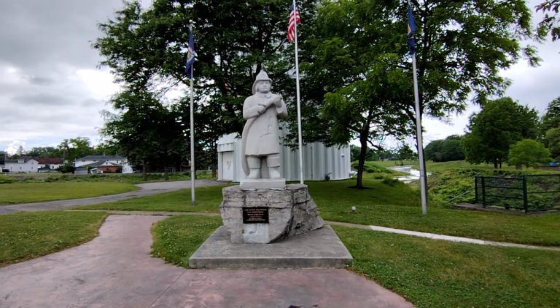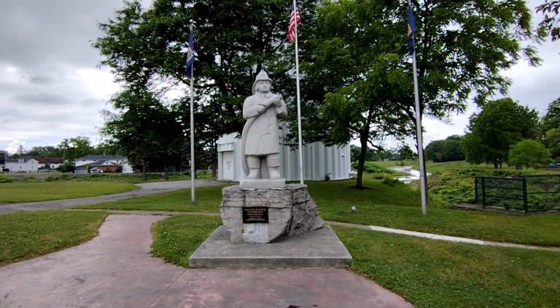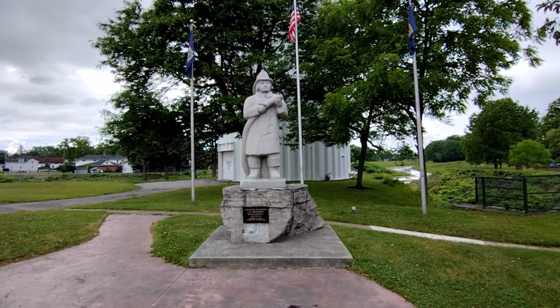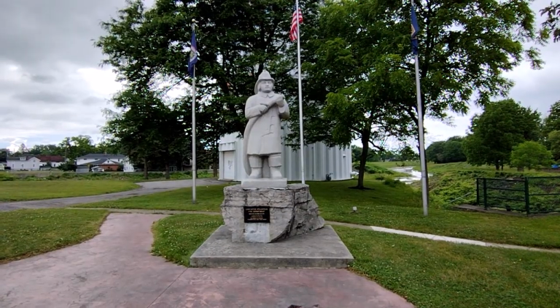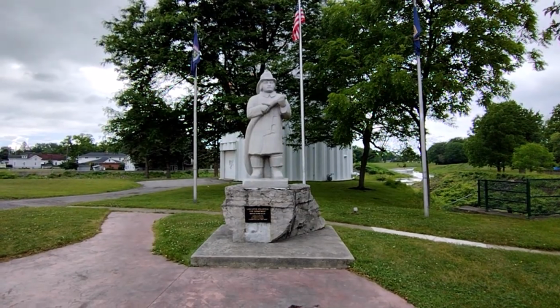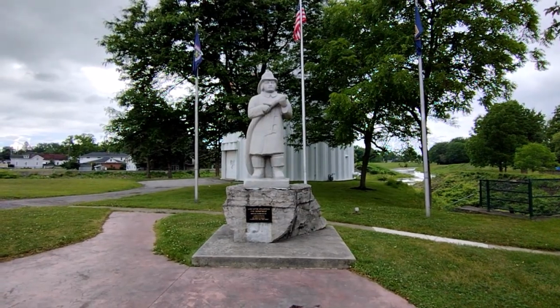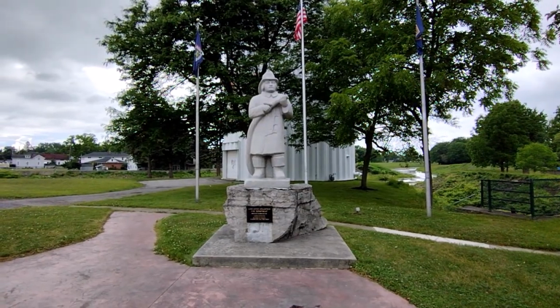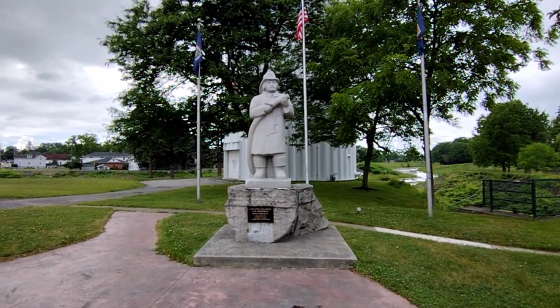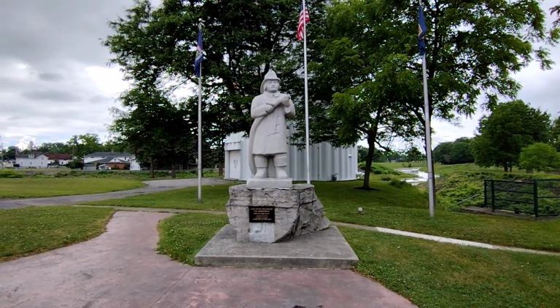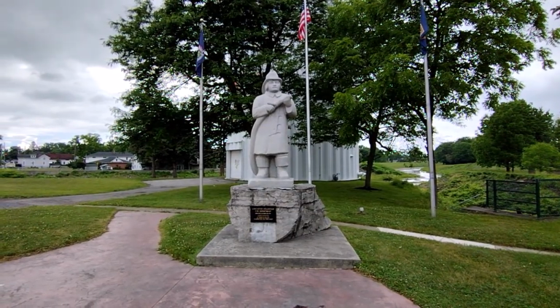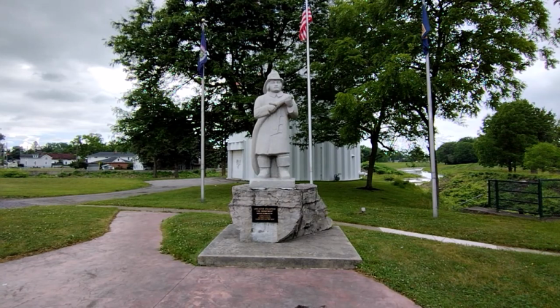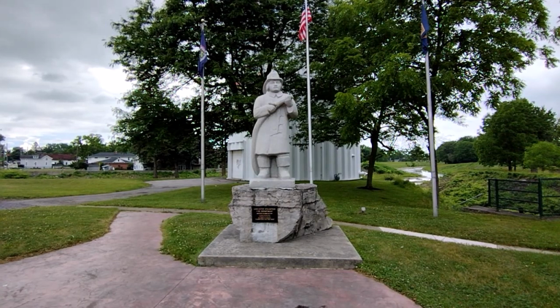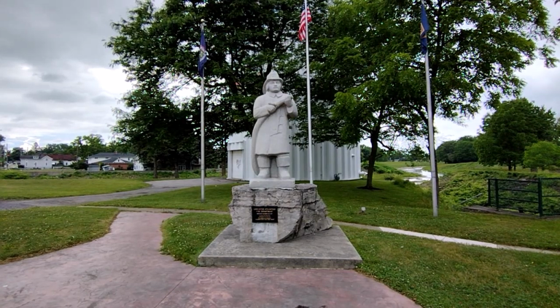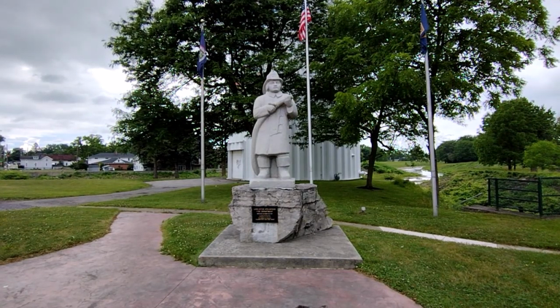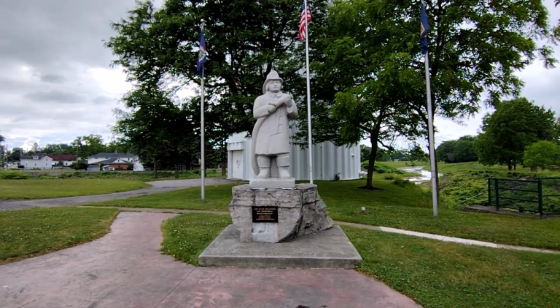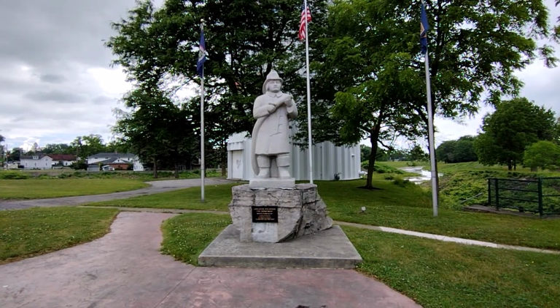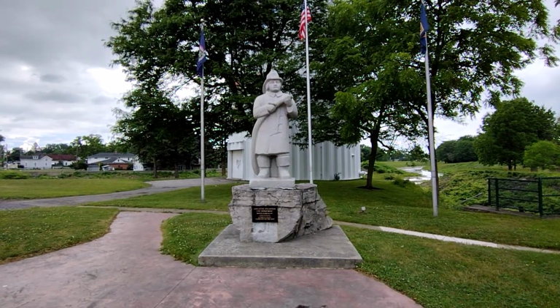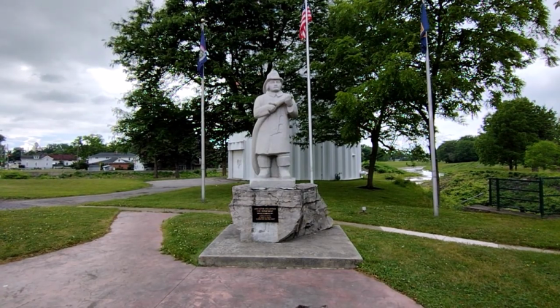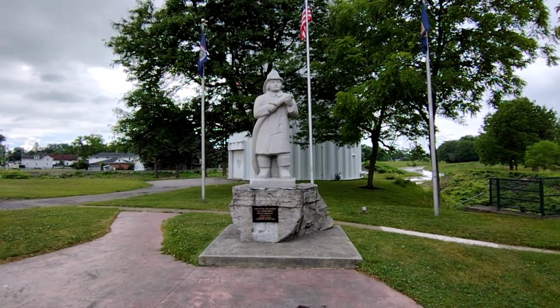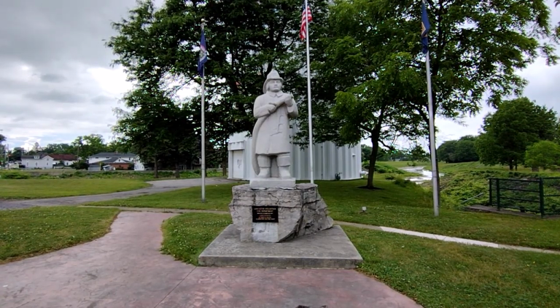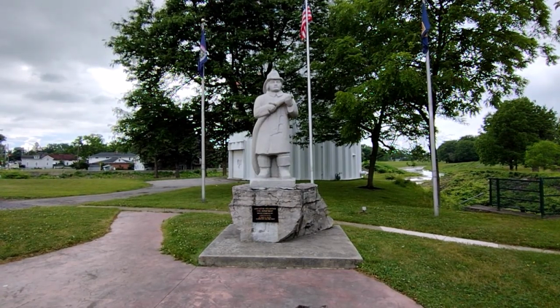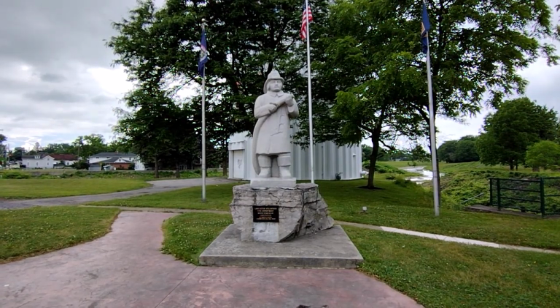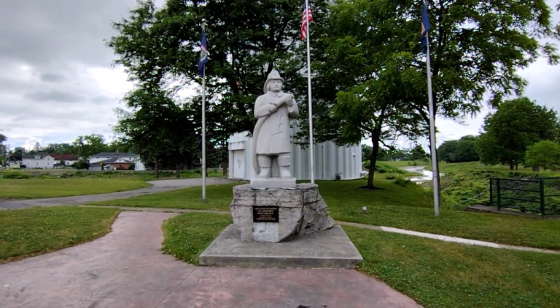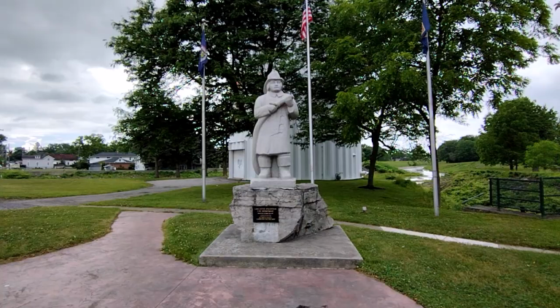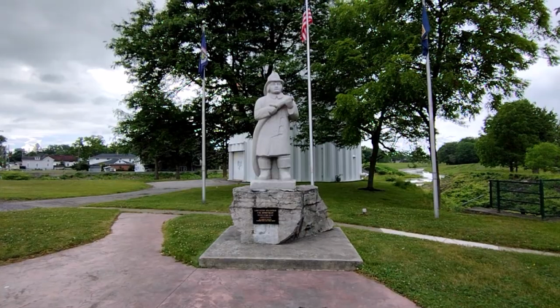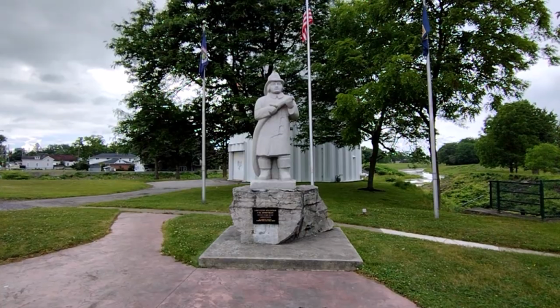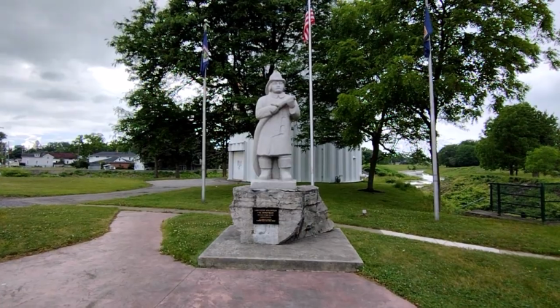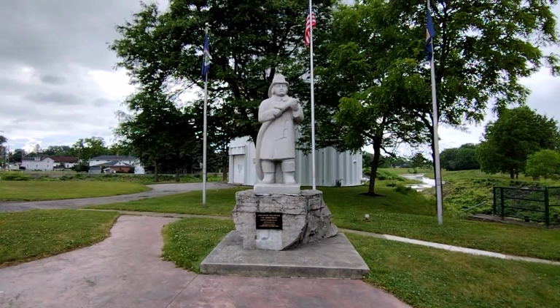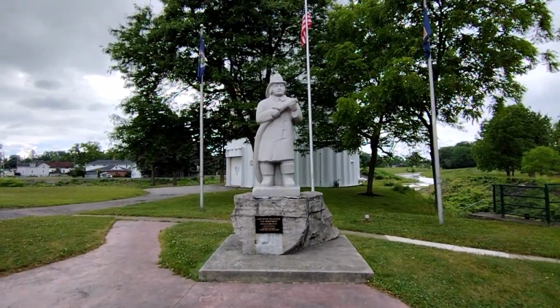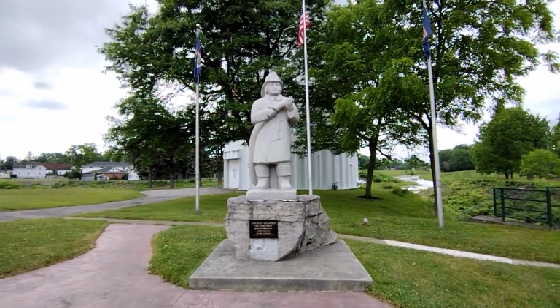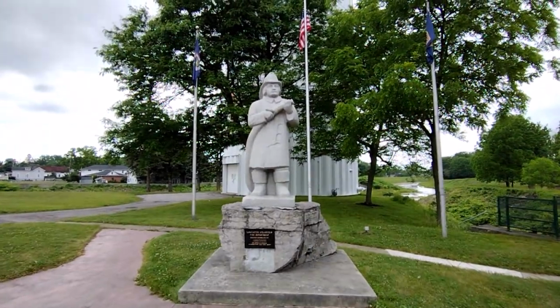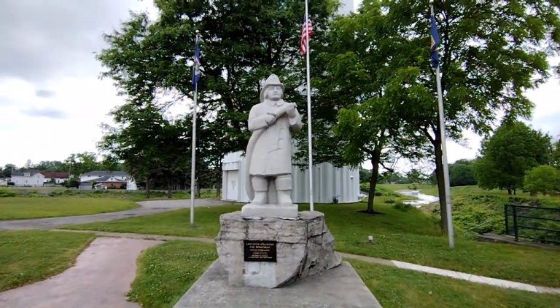Over on this side we have the Lancaster Volunteer Fire Department monument. It was dedicated in October of 1971. I'll try to get you a little closer to it.